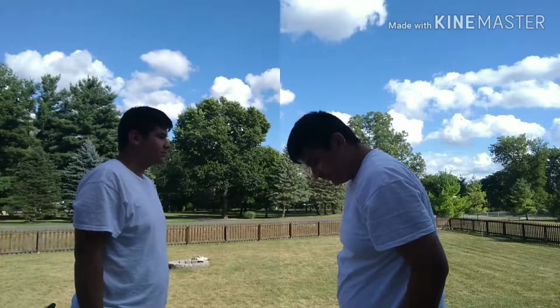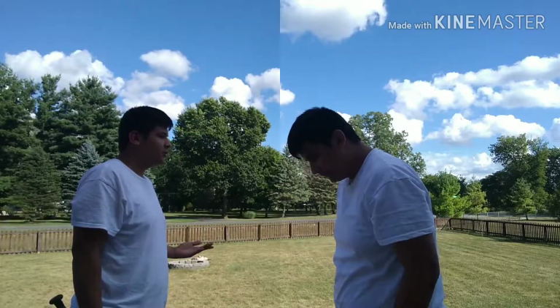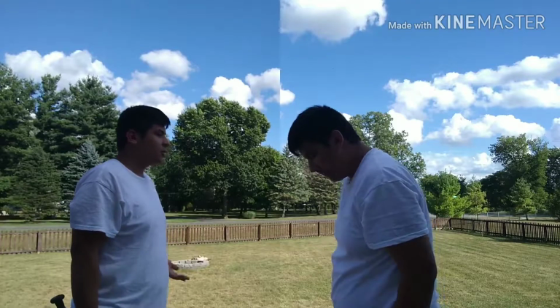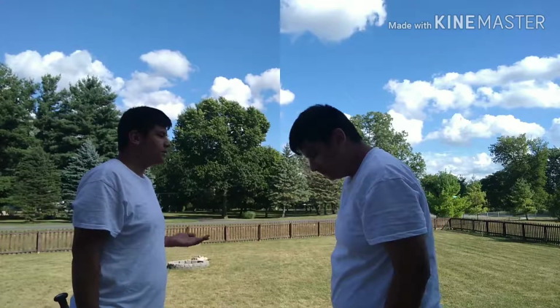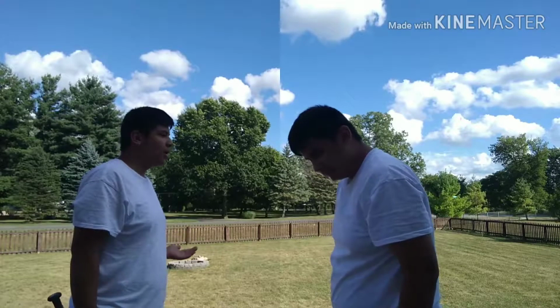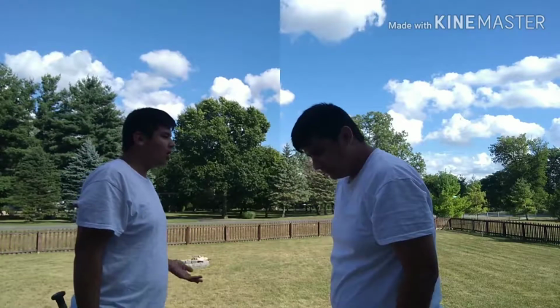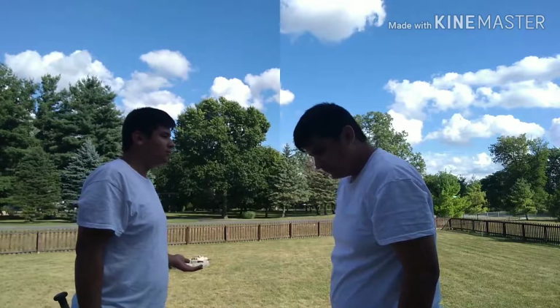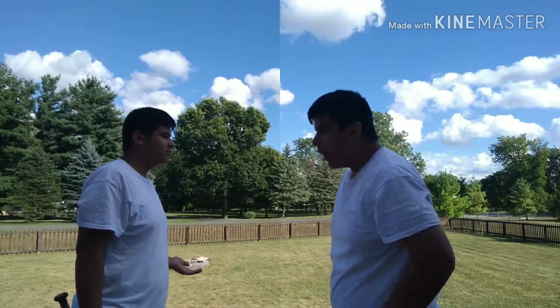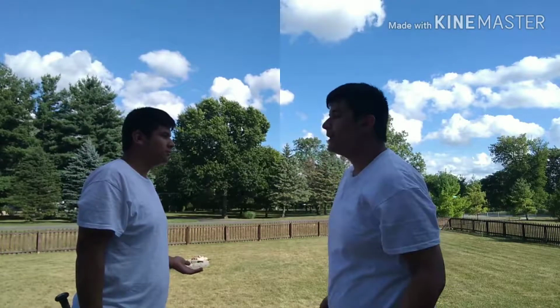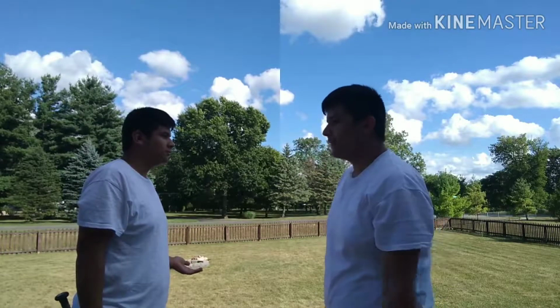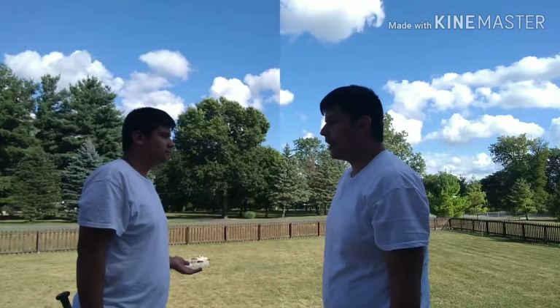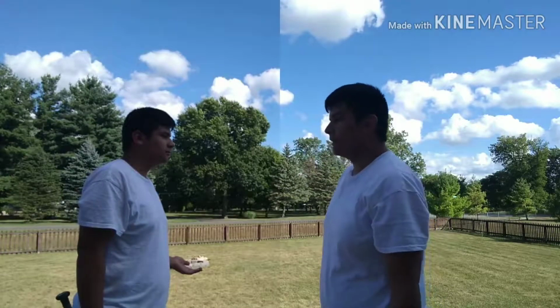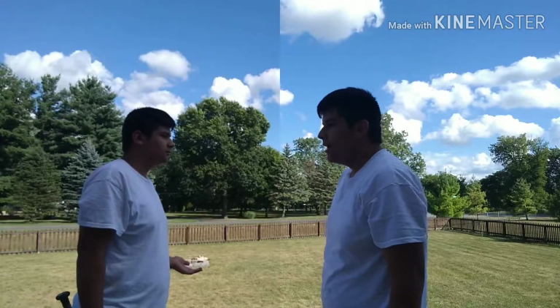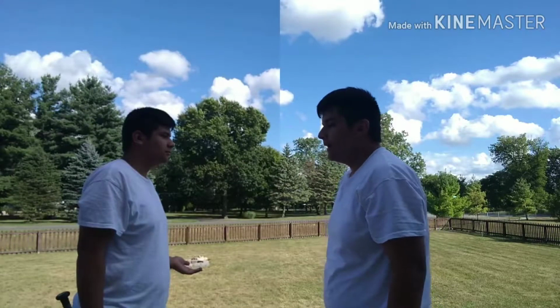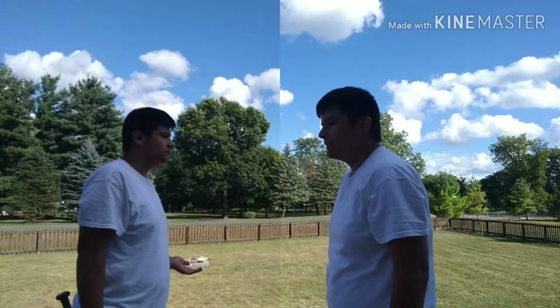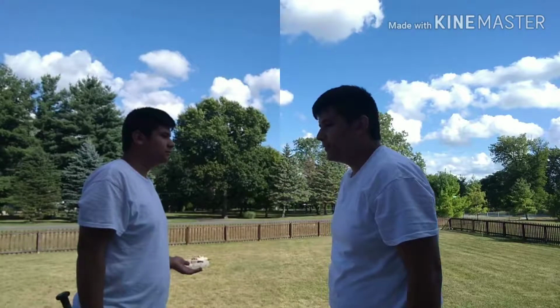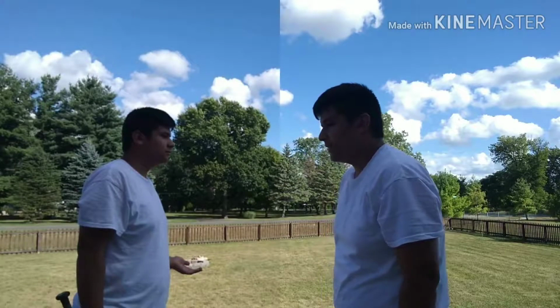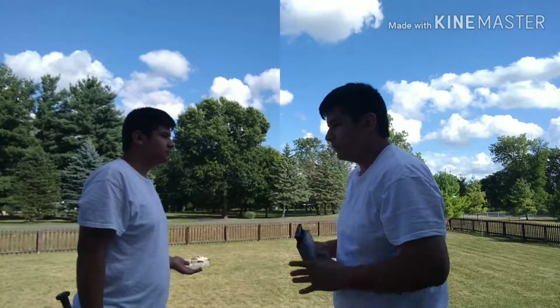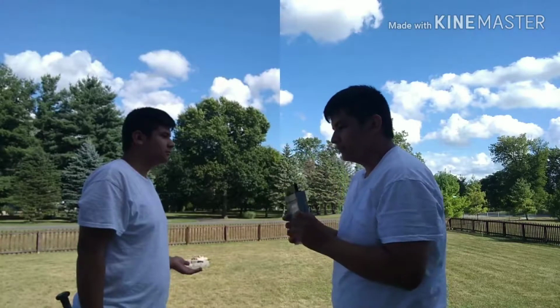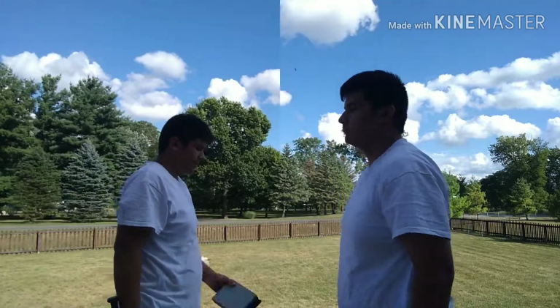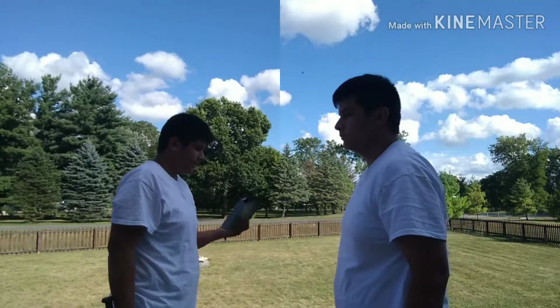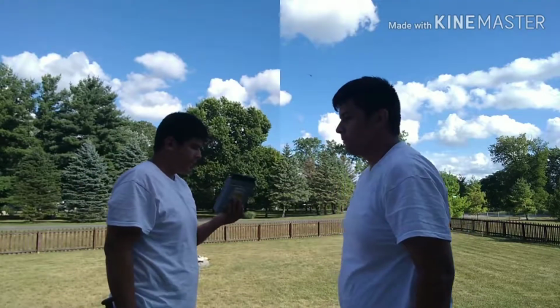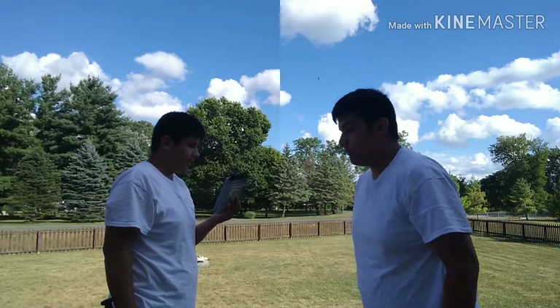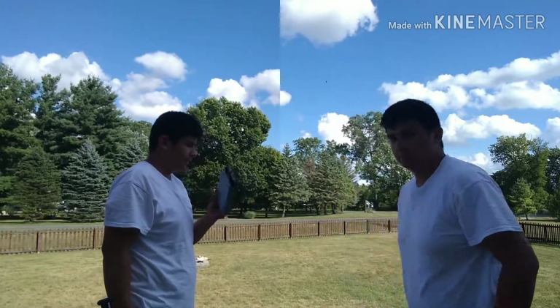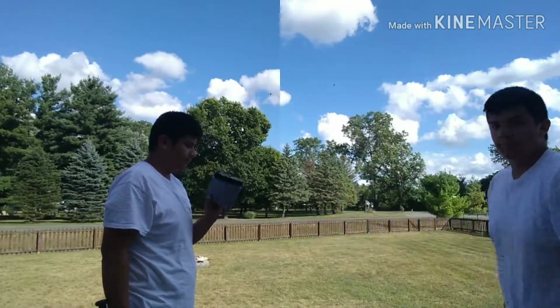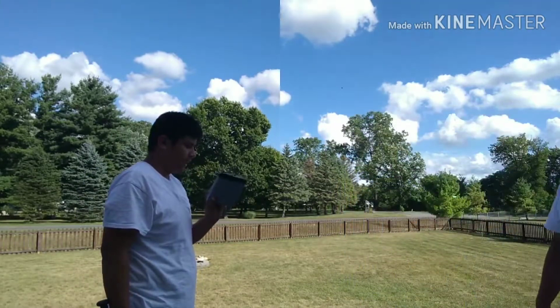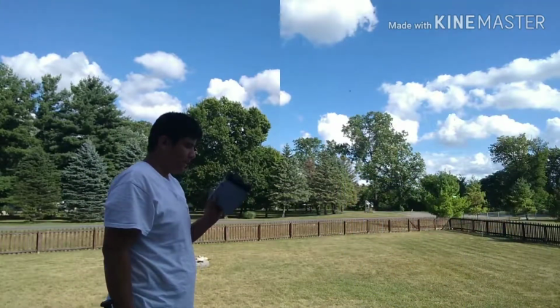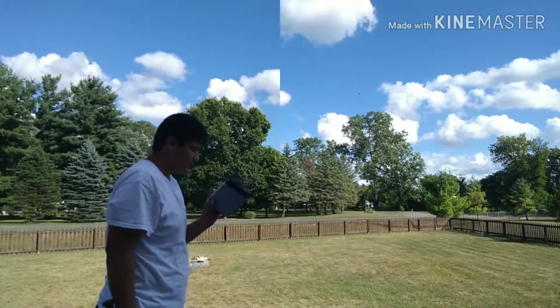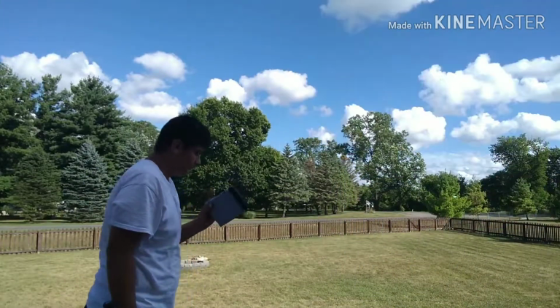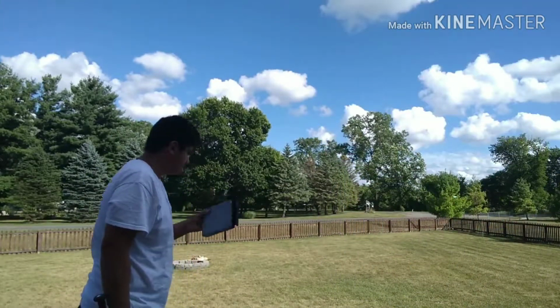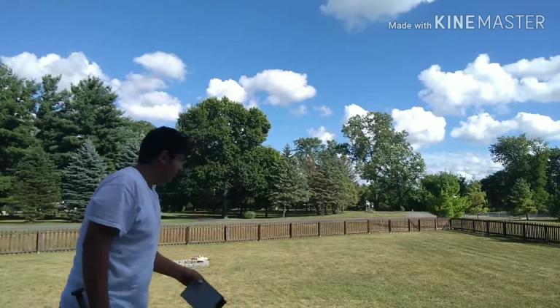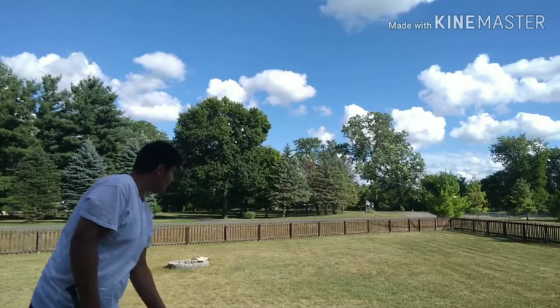Dude, where's the ball? Okay, yes I forgot it. But I got something right here. I guess that can work. That can work.